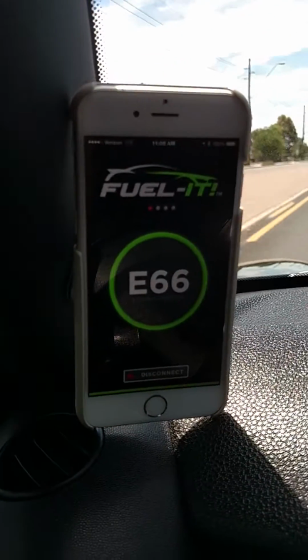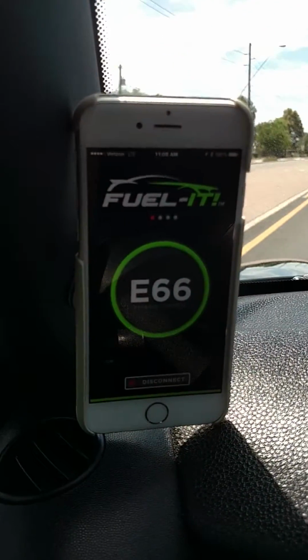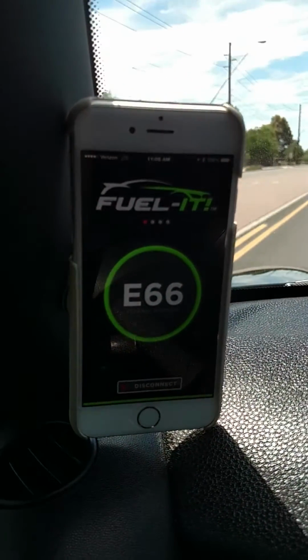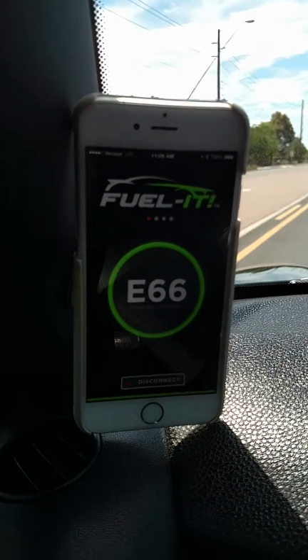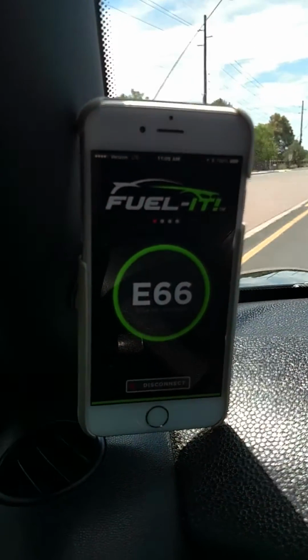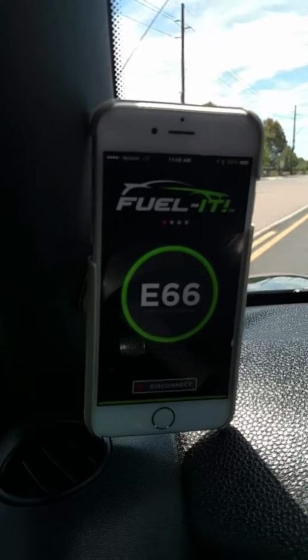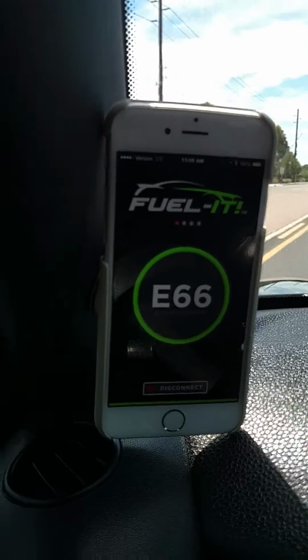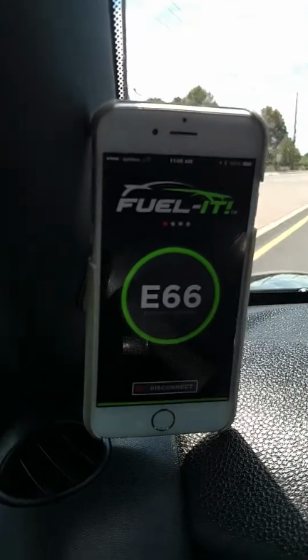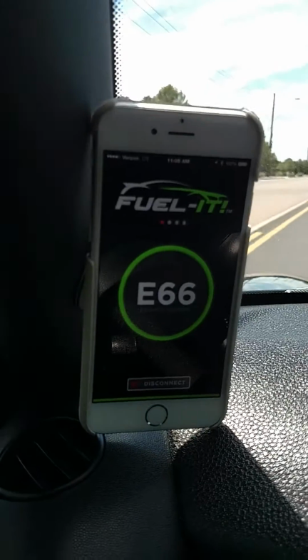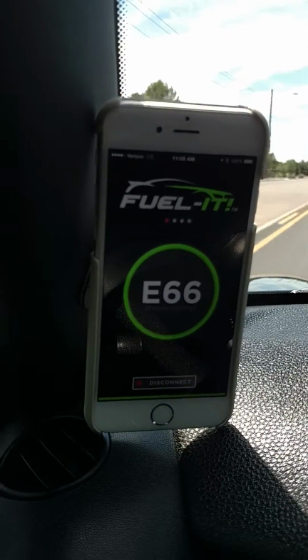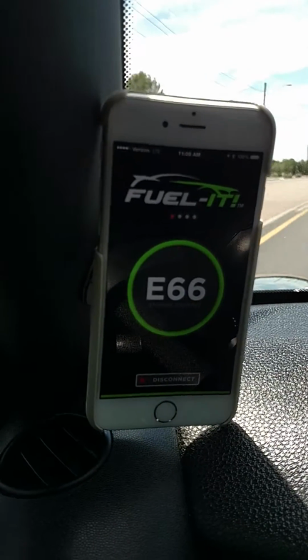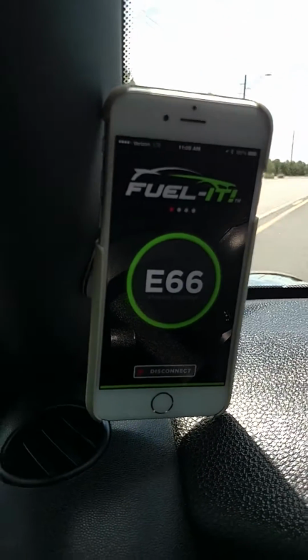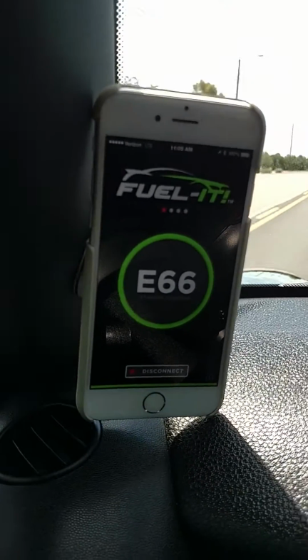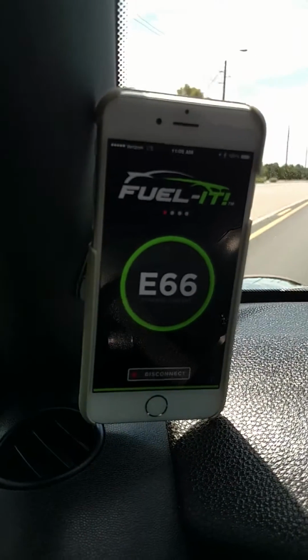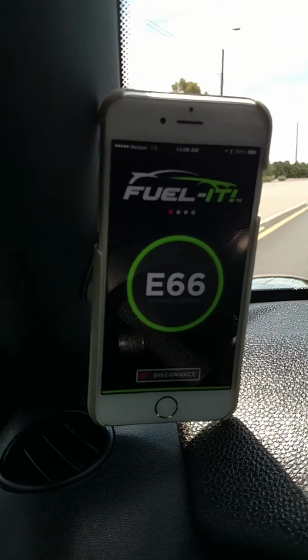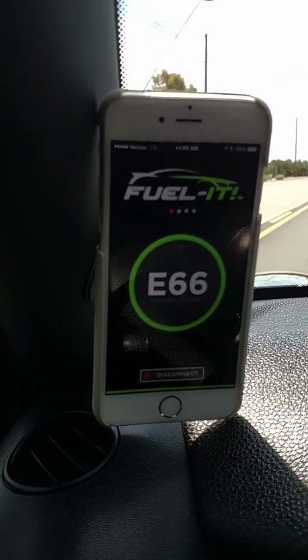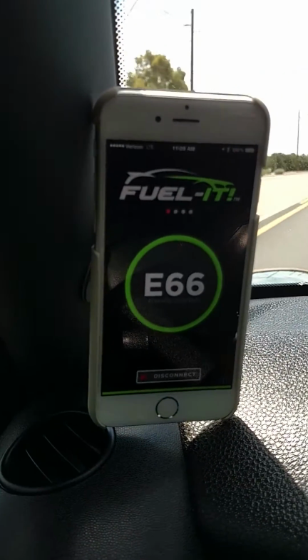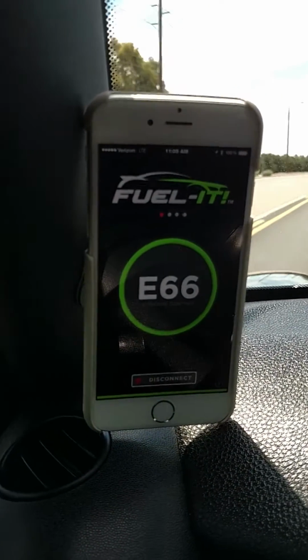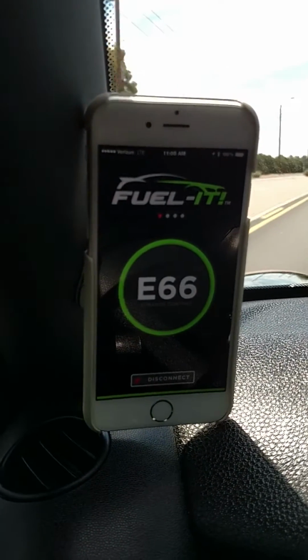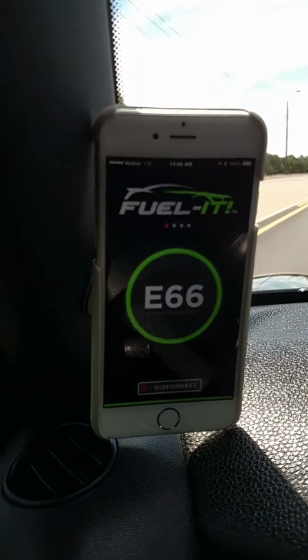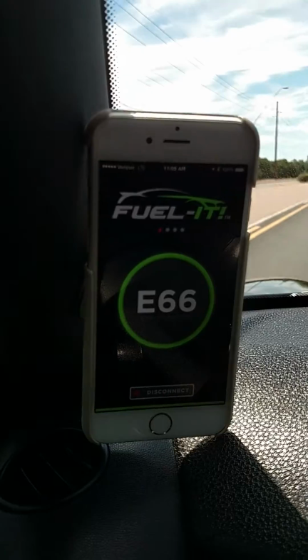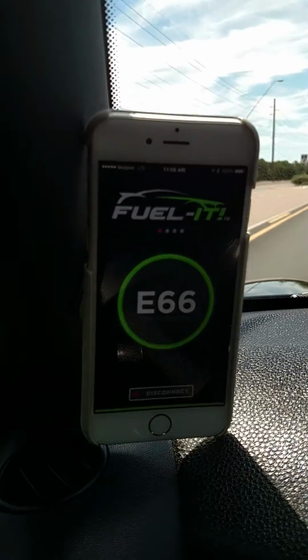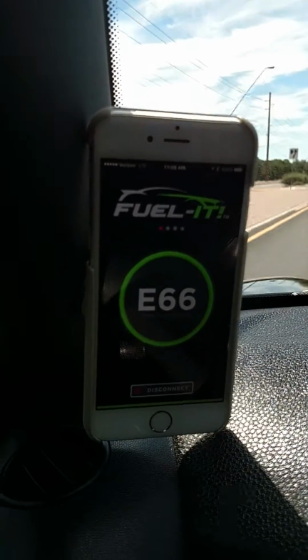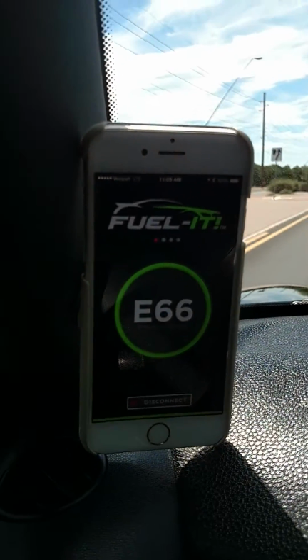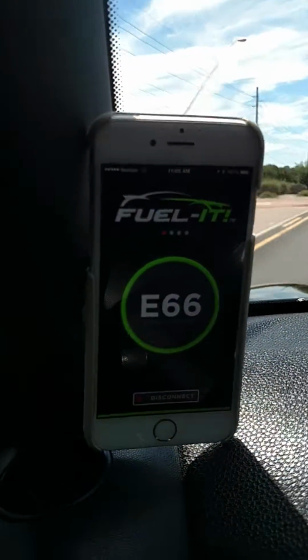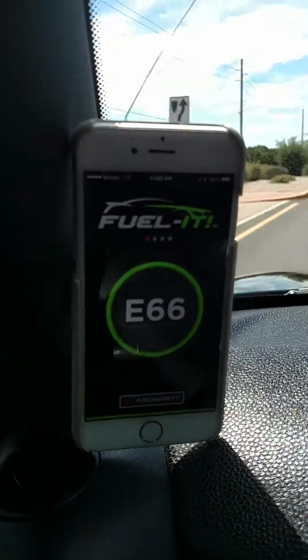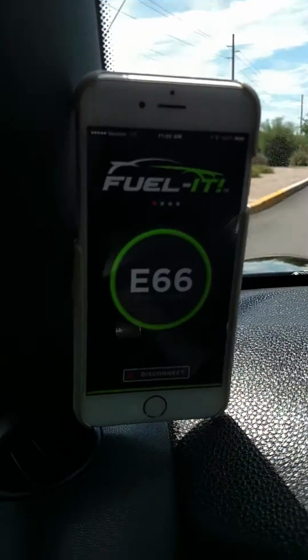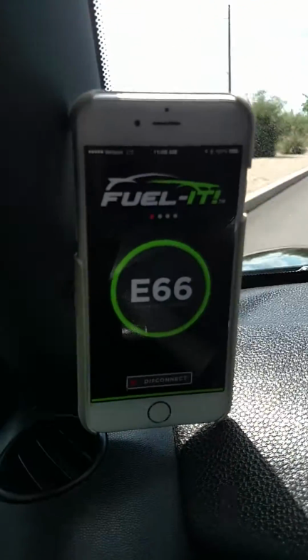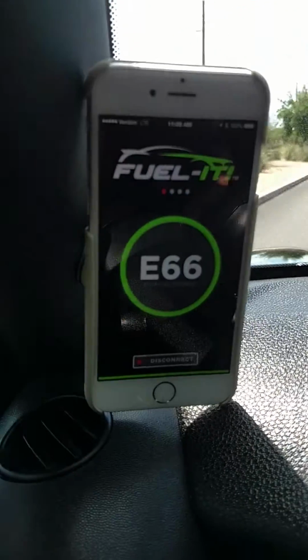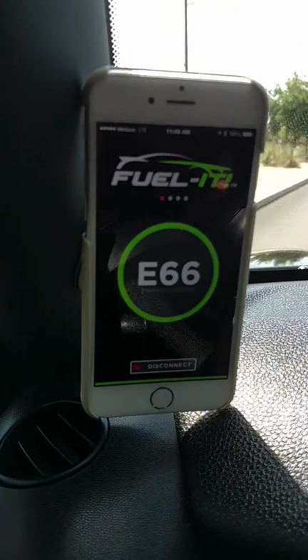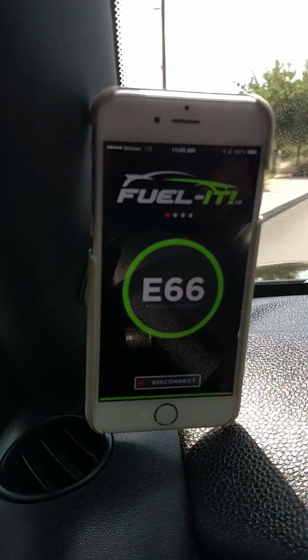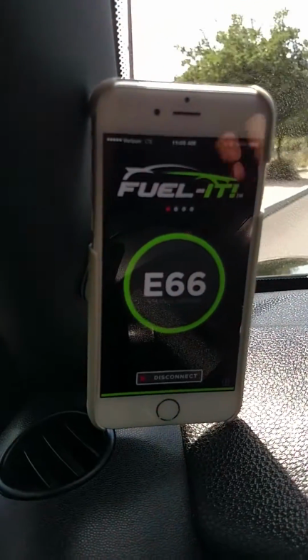So it looks like we've maxed out at about E66, so we're going to go adjust that, put some regular fuel in and drop it down to about E60. And then we're going to do a couple of logs. Thanks for watching.